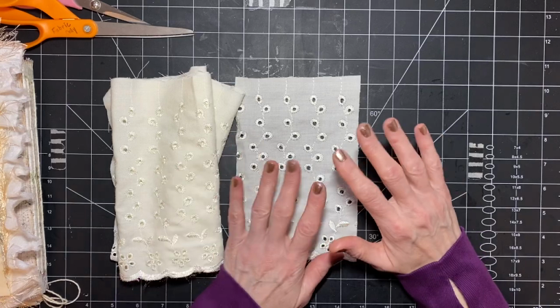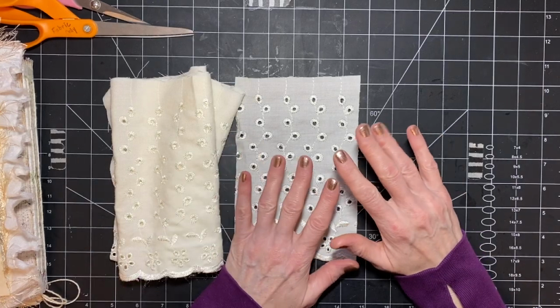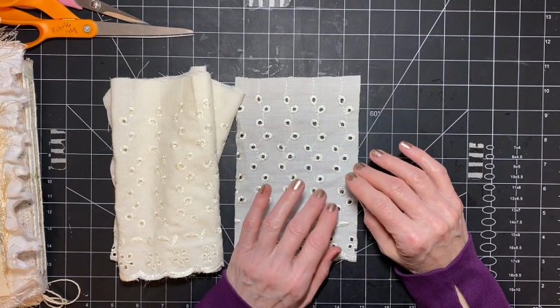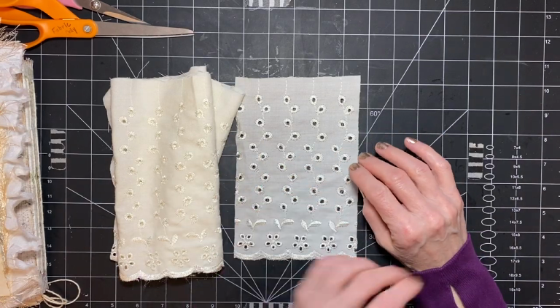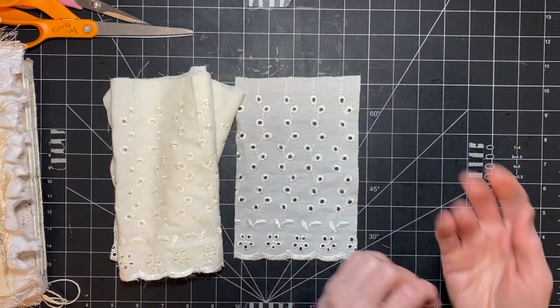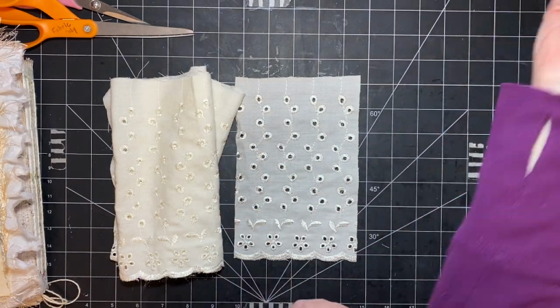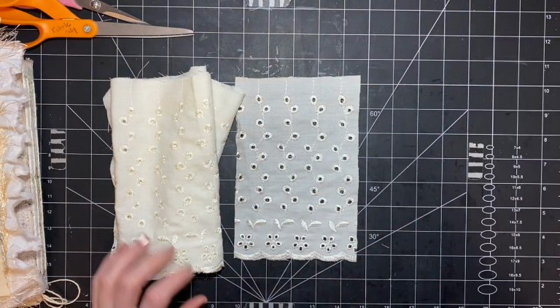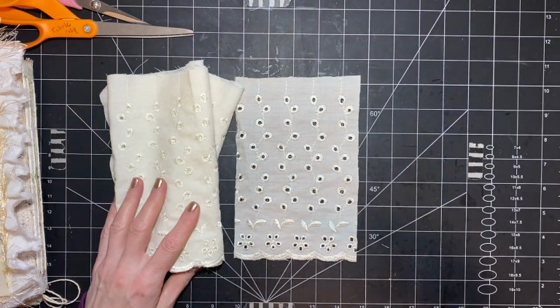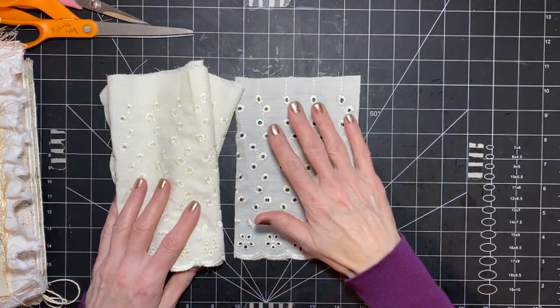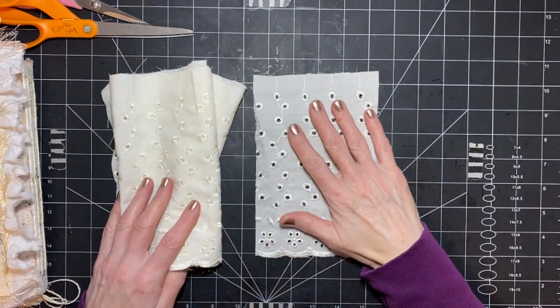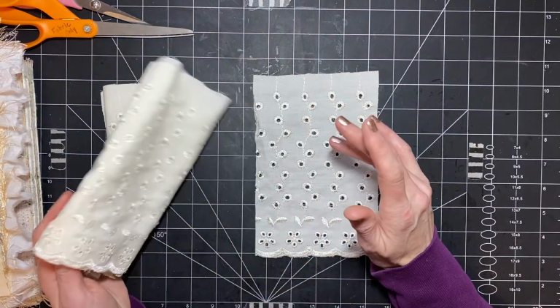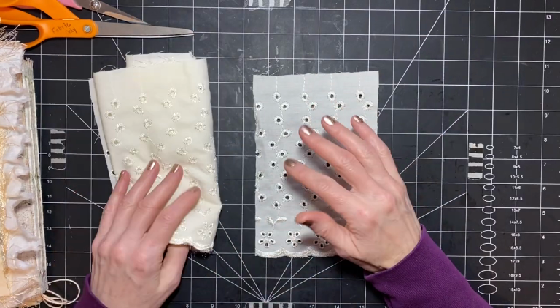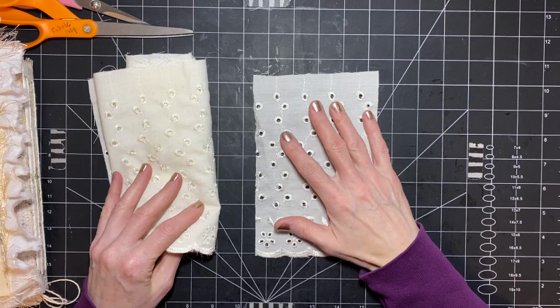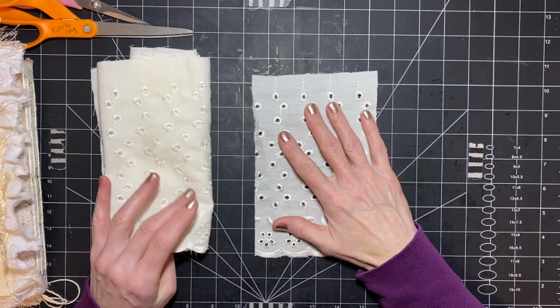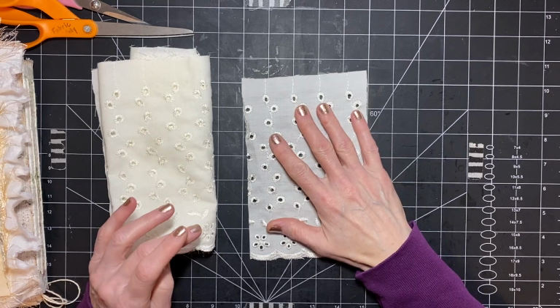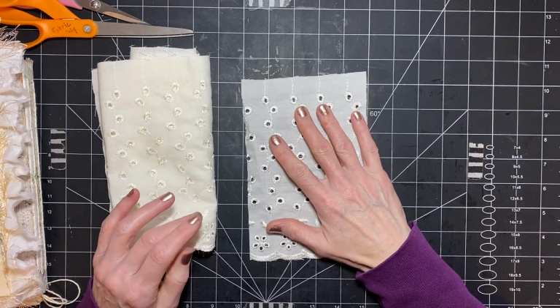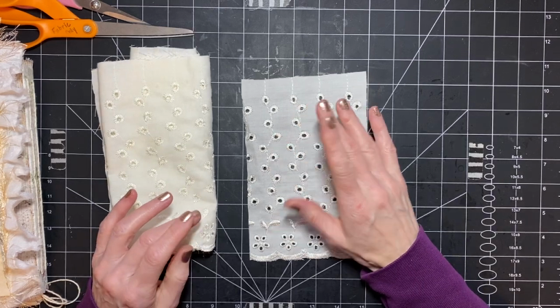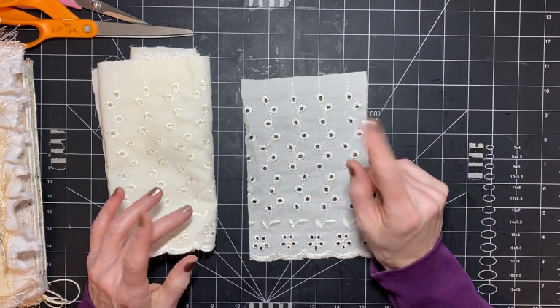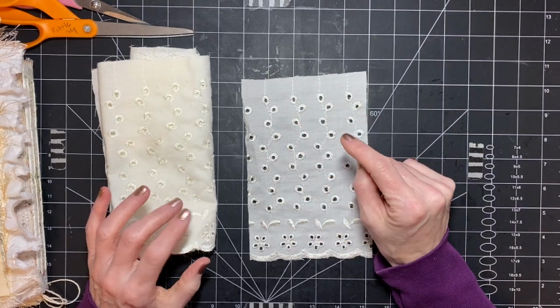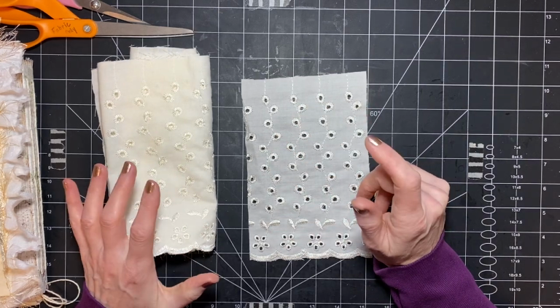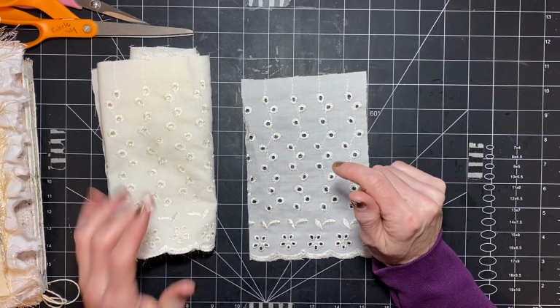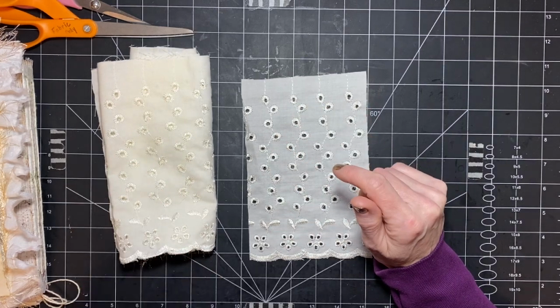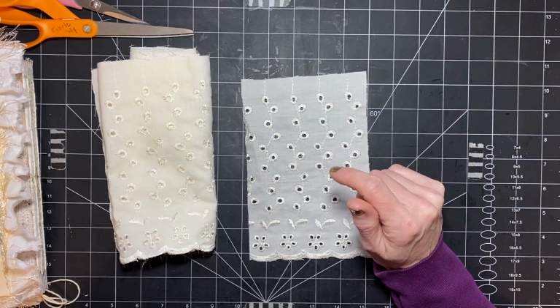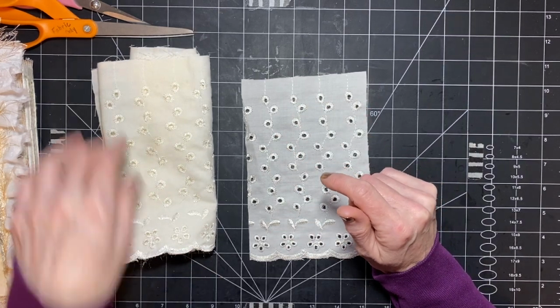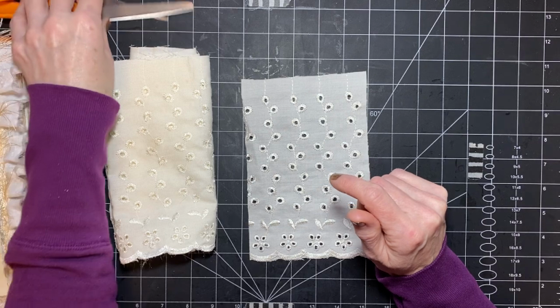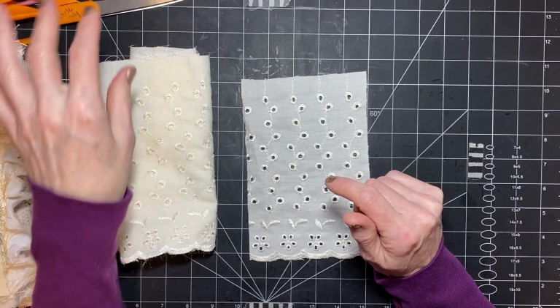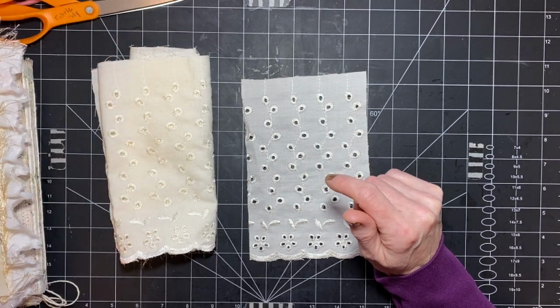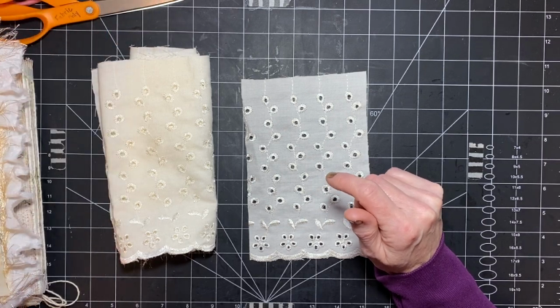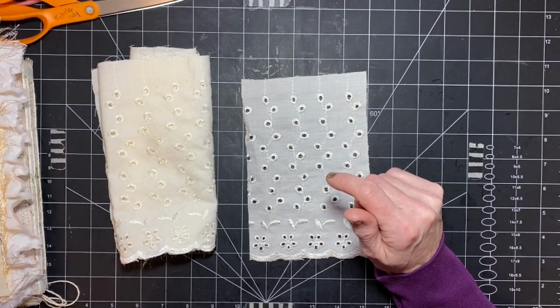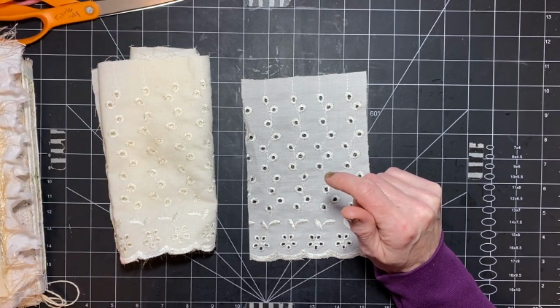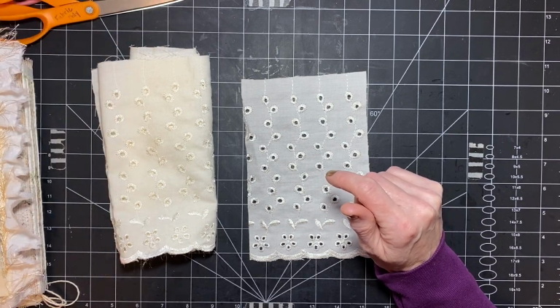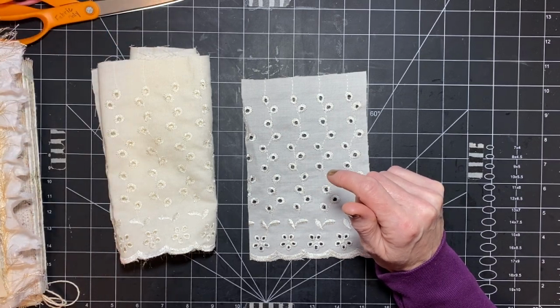Hi you guys, it's Stephanie with Coffee, Paper, Scissors. Welcome to my channel. I wanted to come on today and make a shabby chic pocket with you guys that will be in the journal that I've been working on.